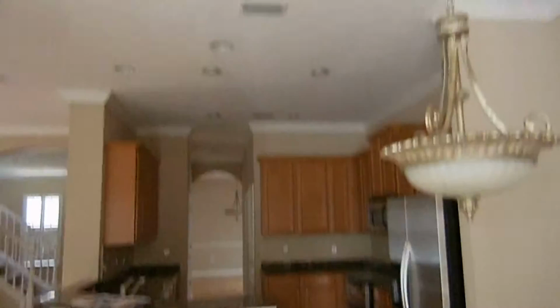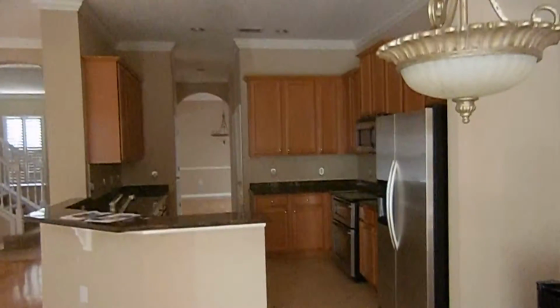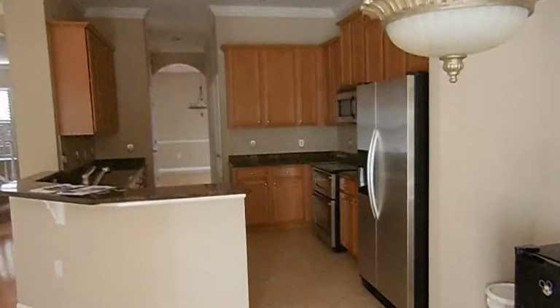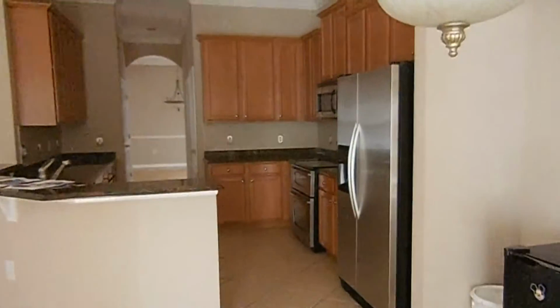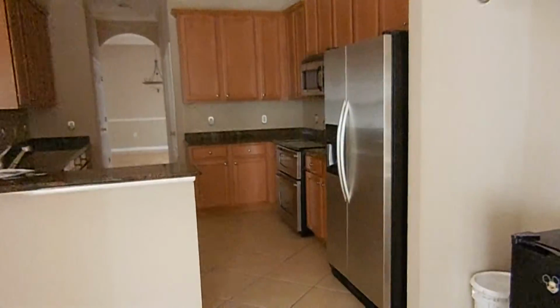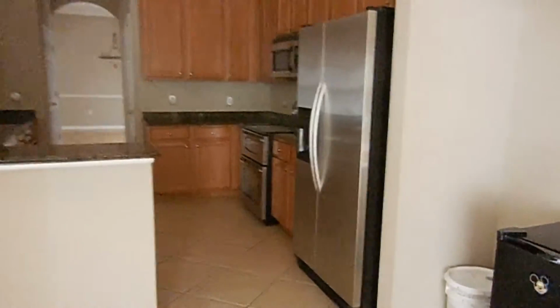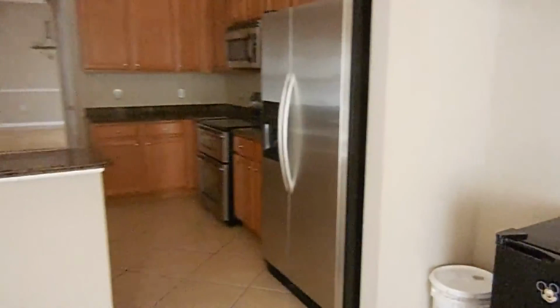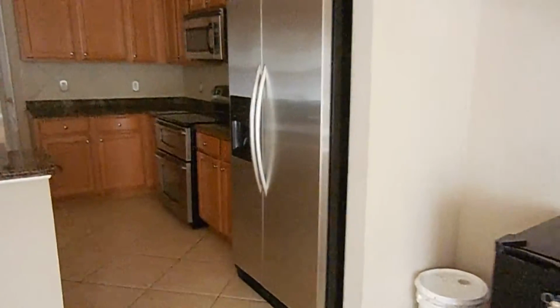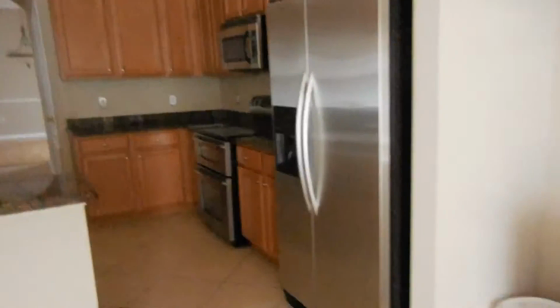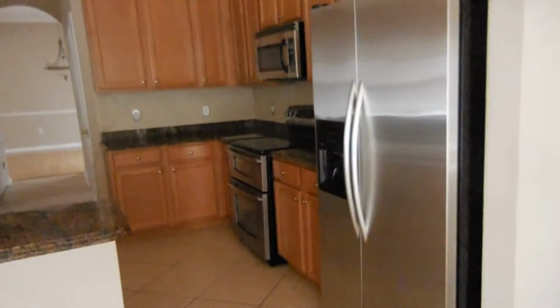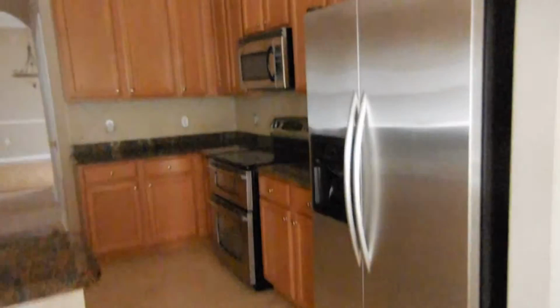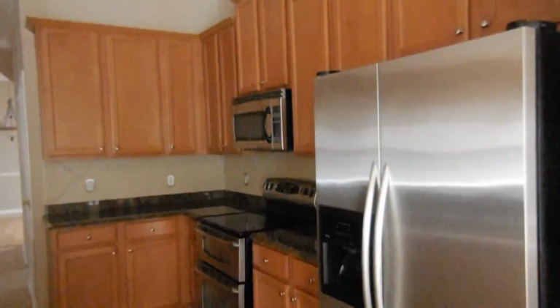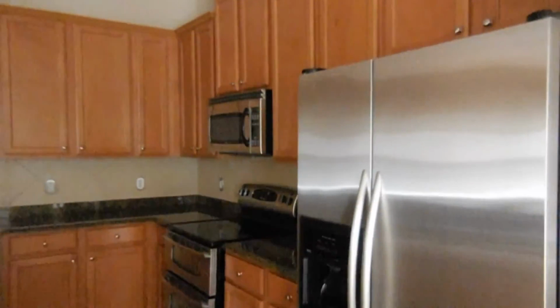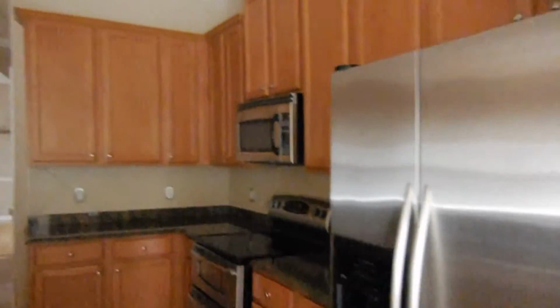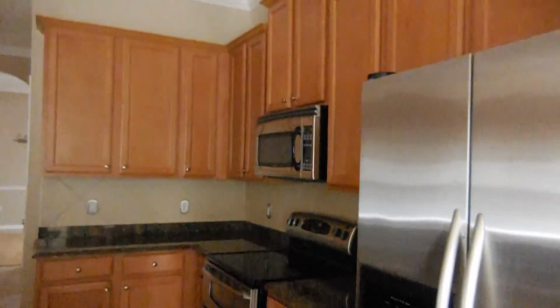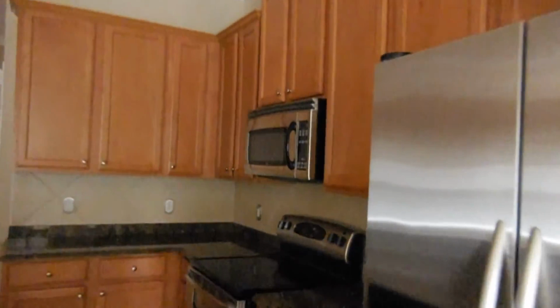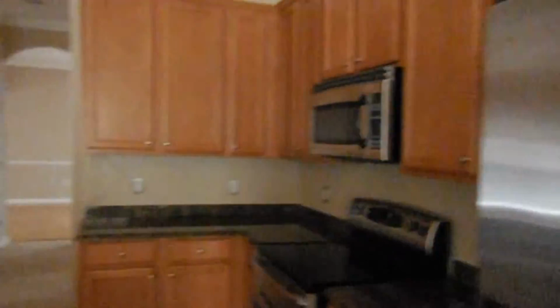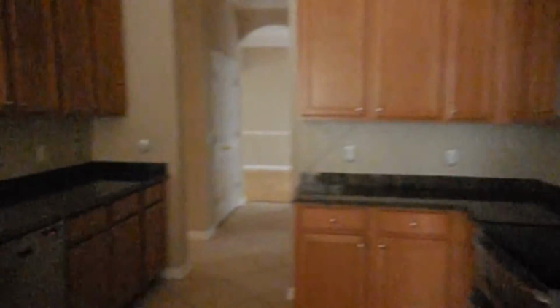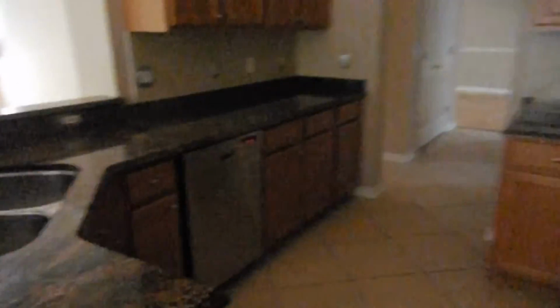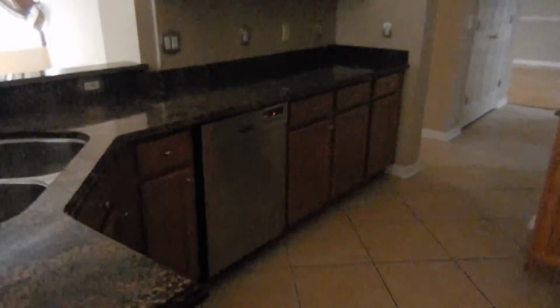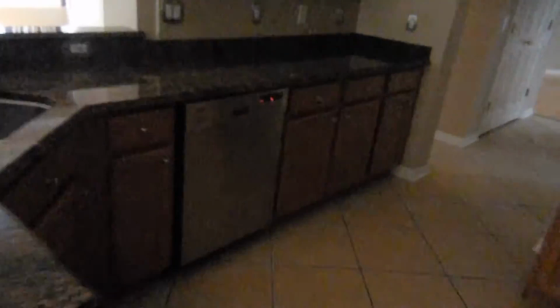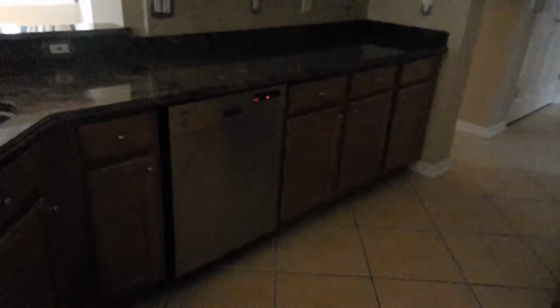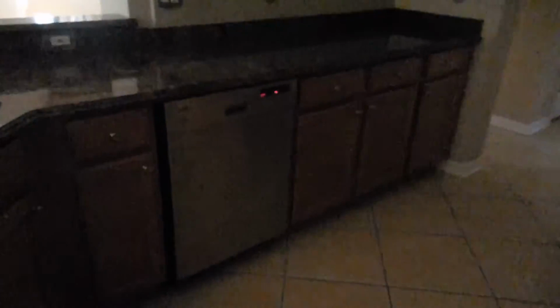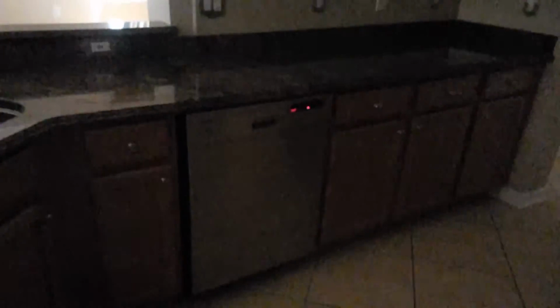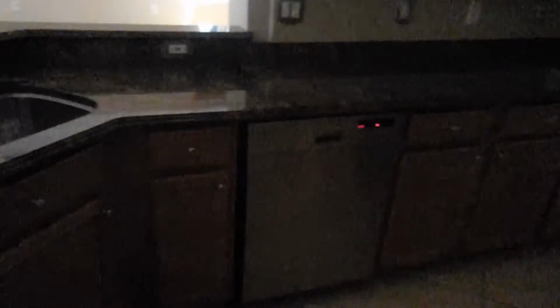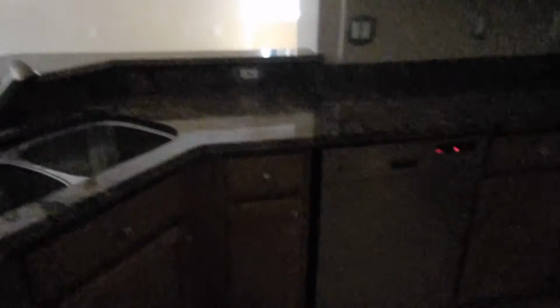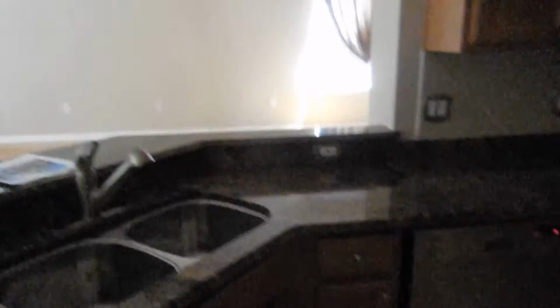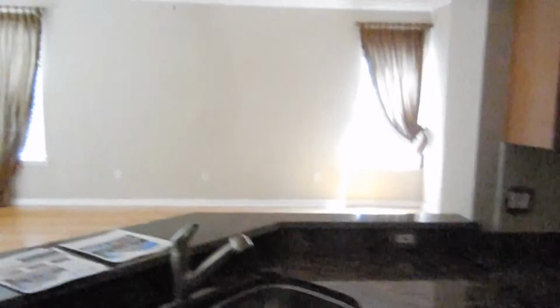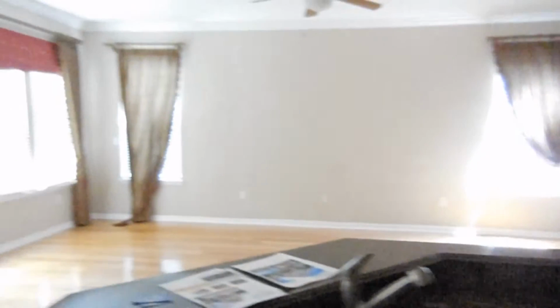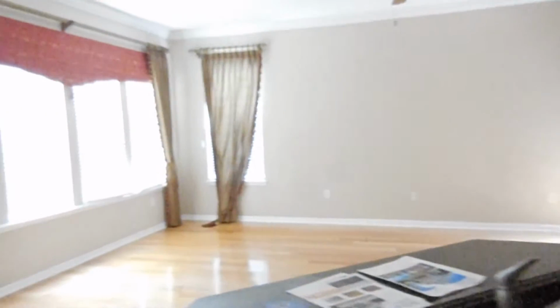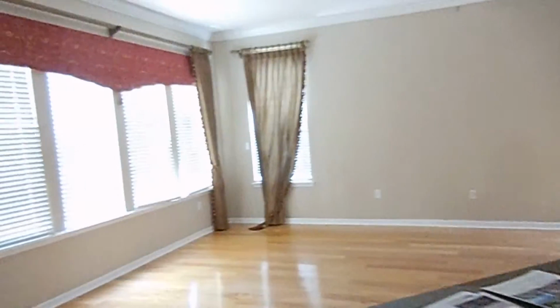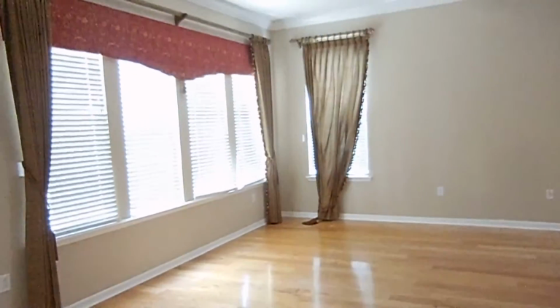We checked all the appliances in the kitchen — refrigerator, double oven, range, microwave, disposal, and dishwasher — all were operated. We didn't really have any problems here.